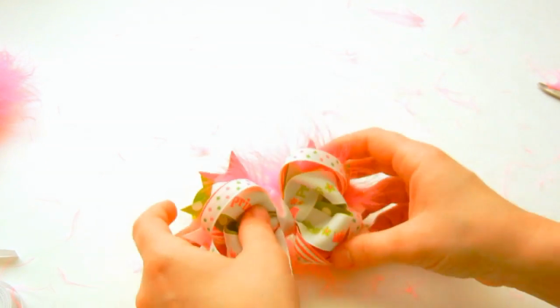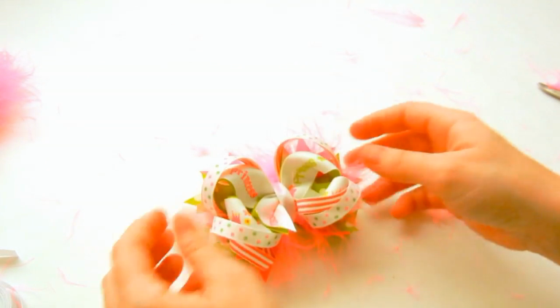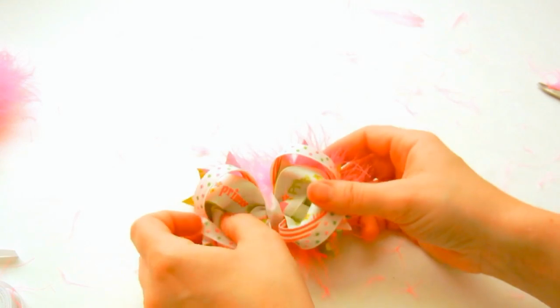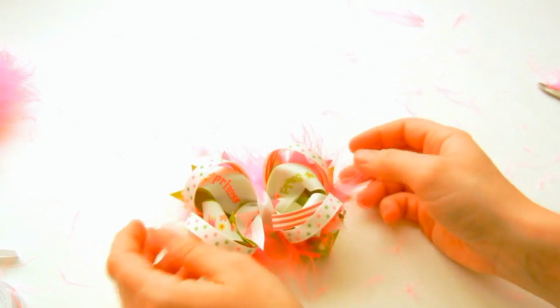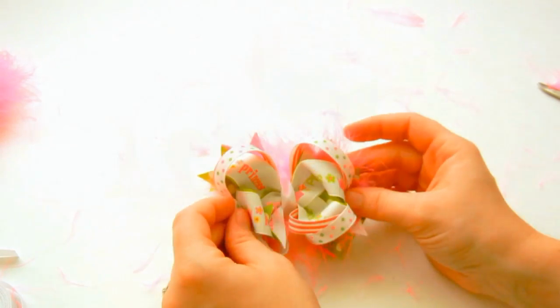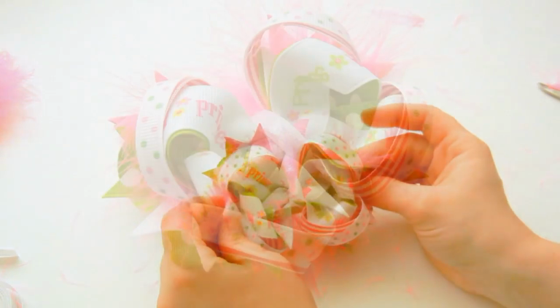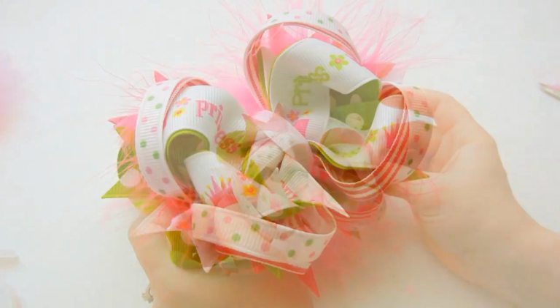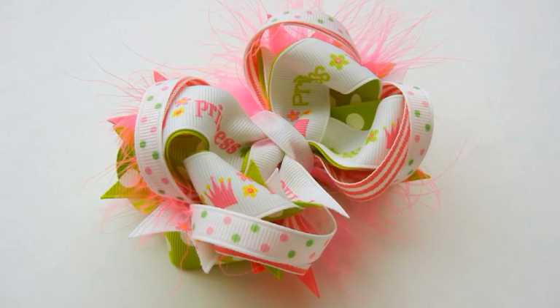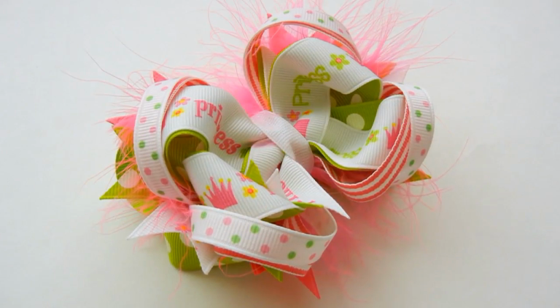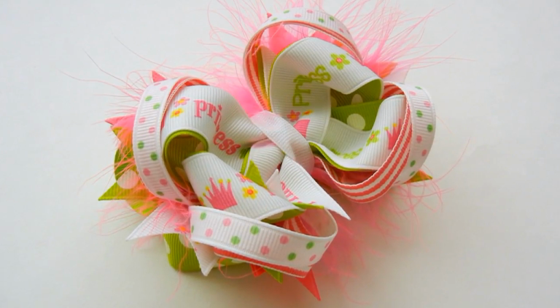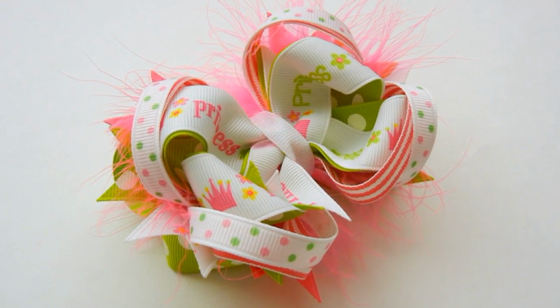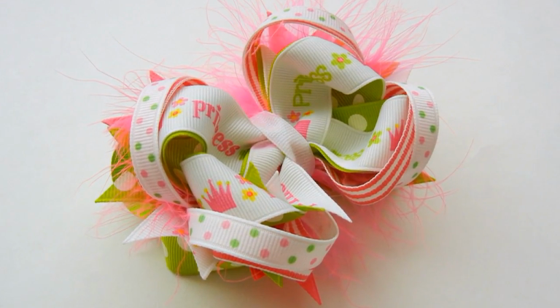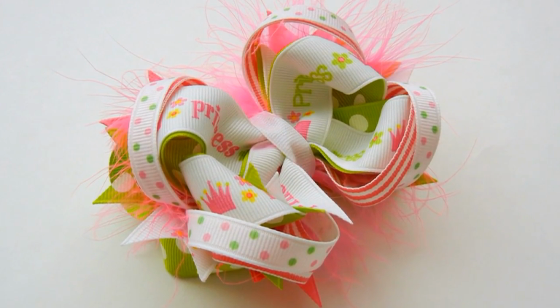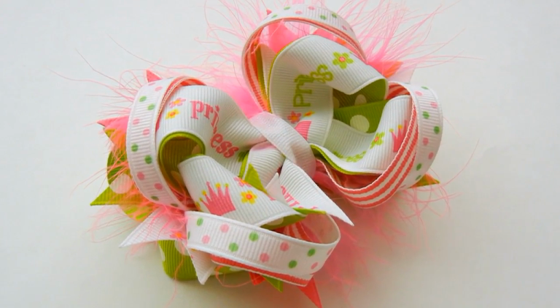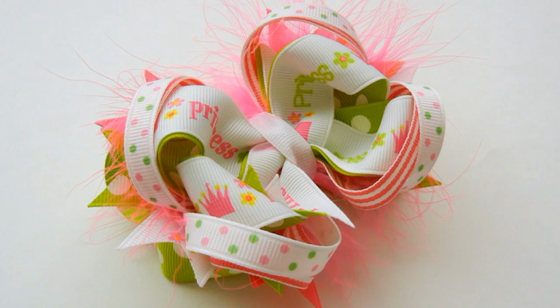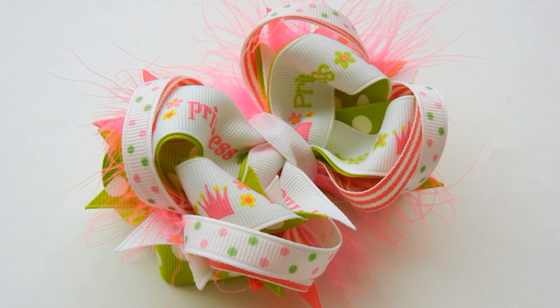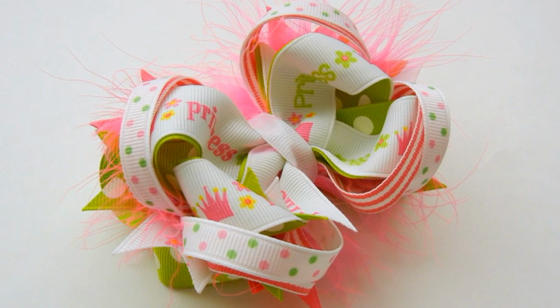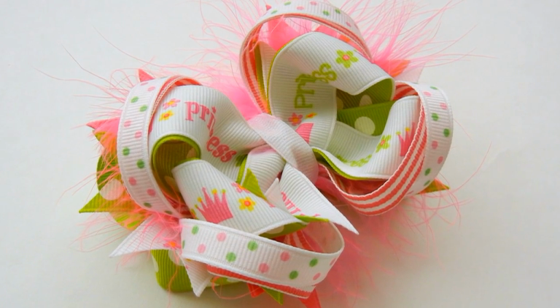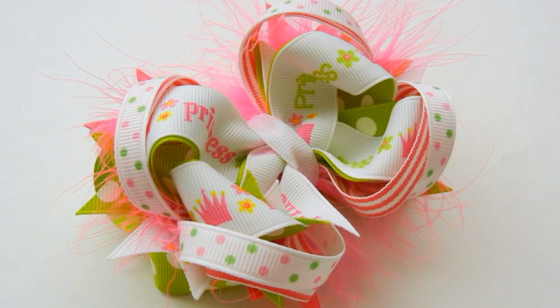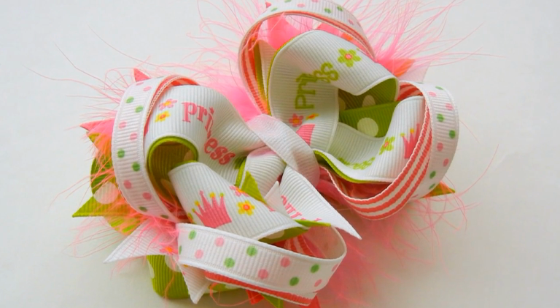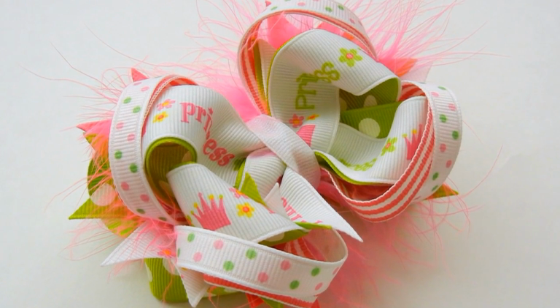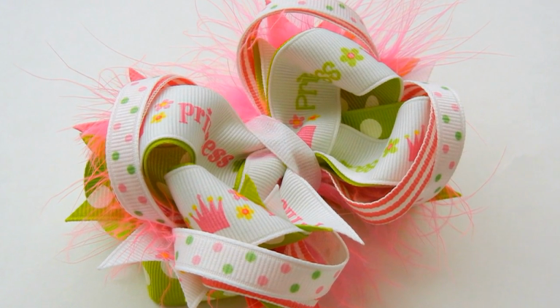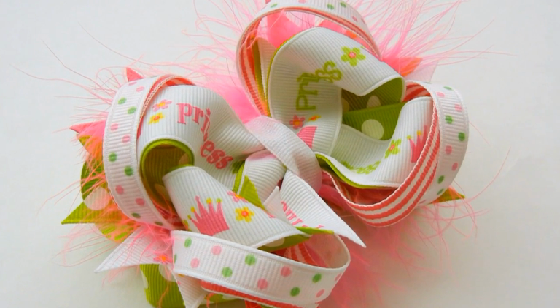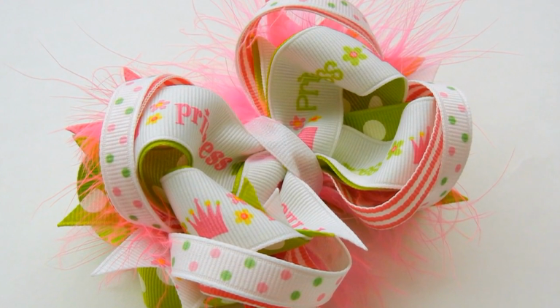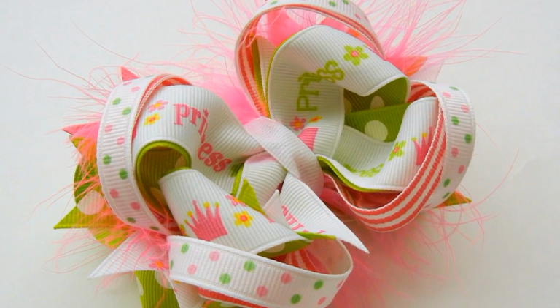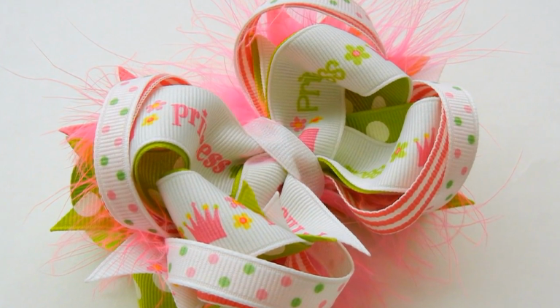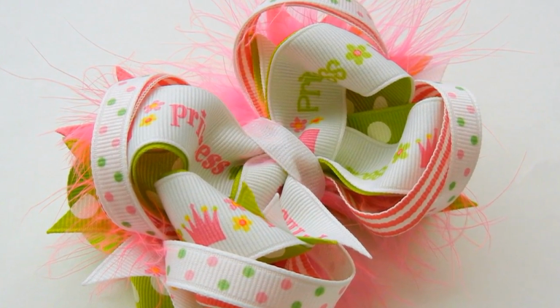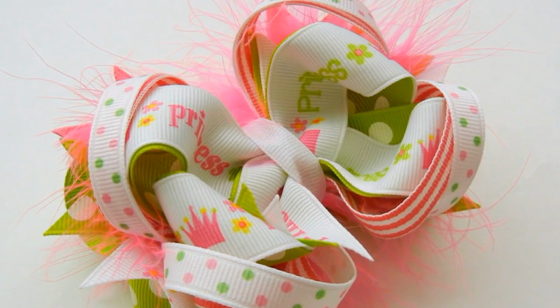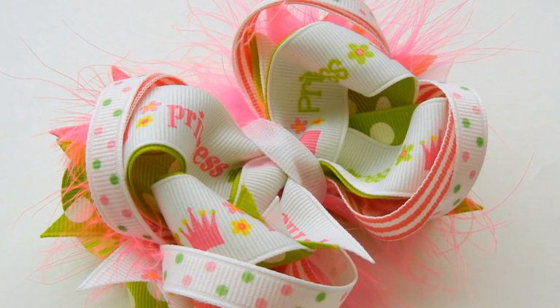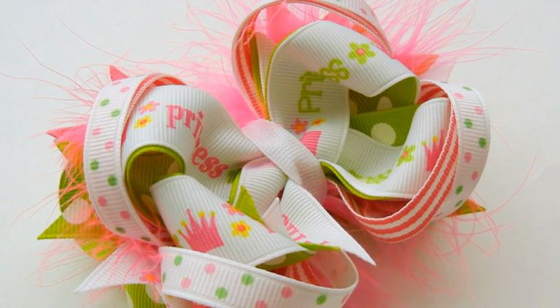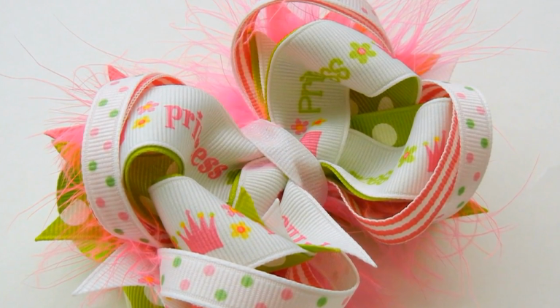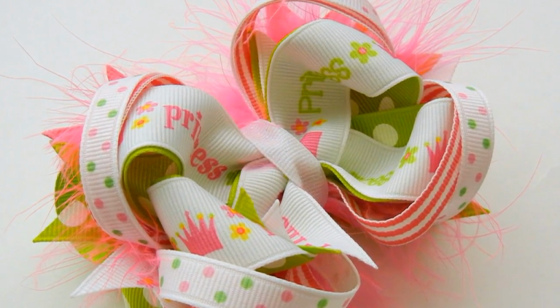The marabou takes it over the top and makes it super cute. Thank you so much for watching. Be sure to subscribe to our YouTube channel for a new tutorial each week. And also stop by theribbonretreat.com for all of your supply needs. Thank you.